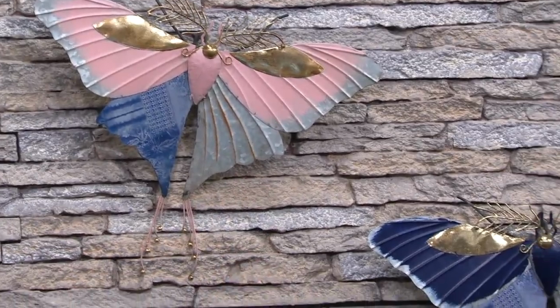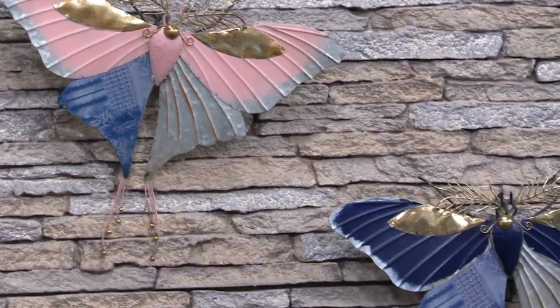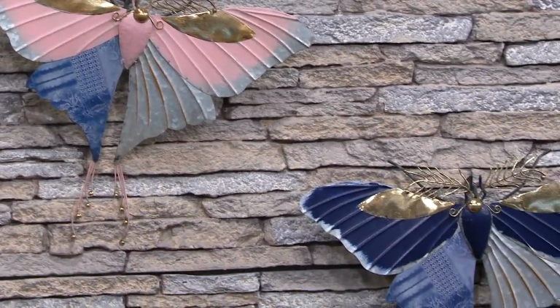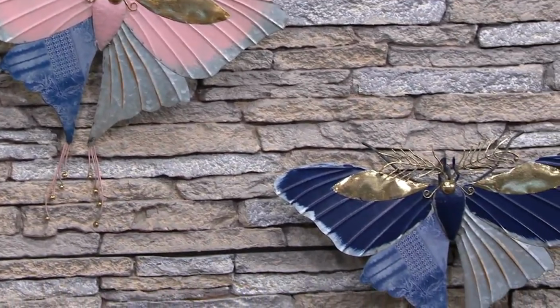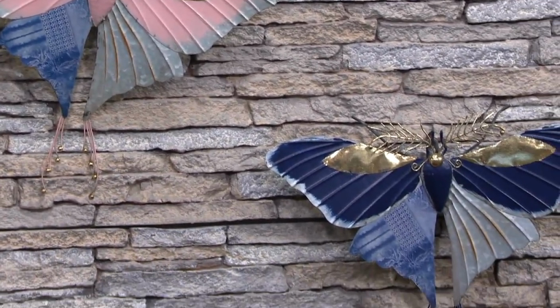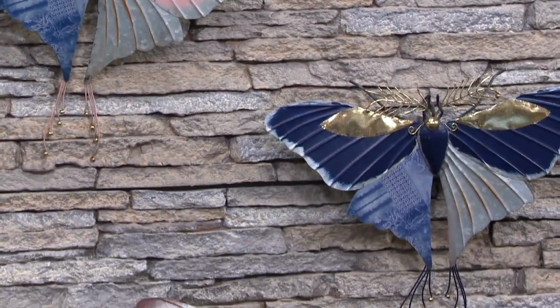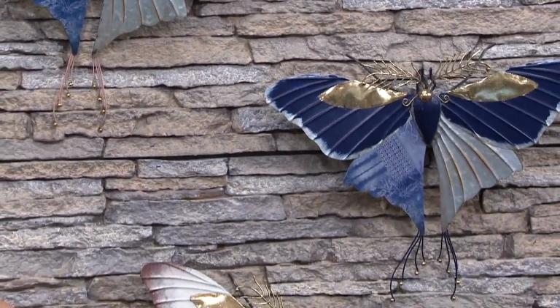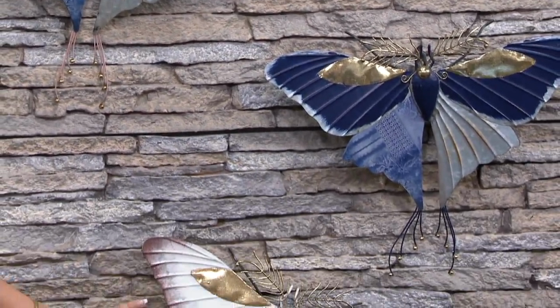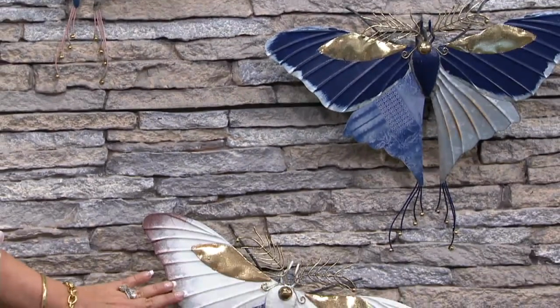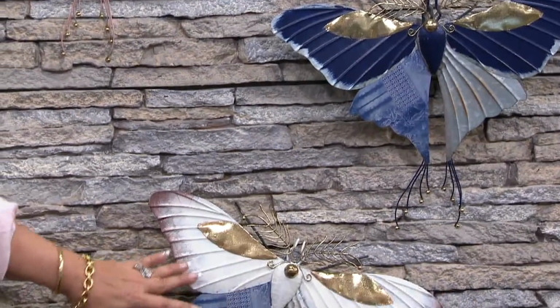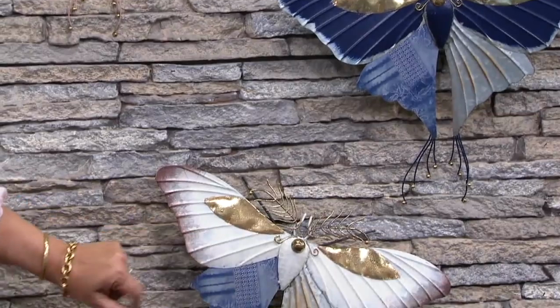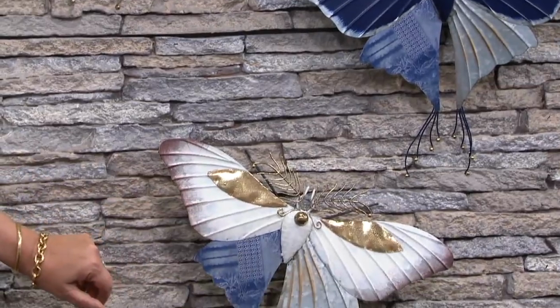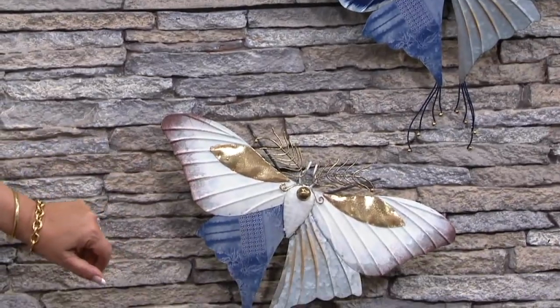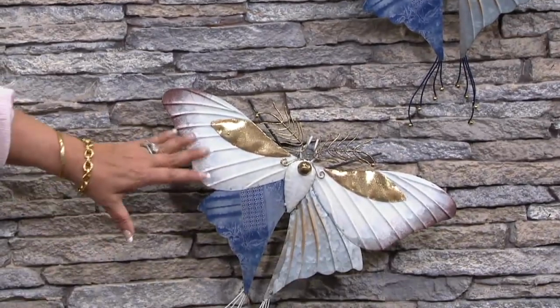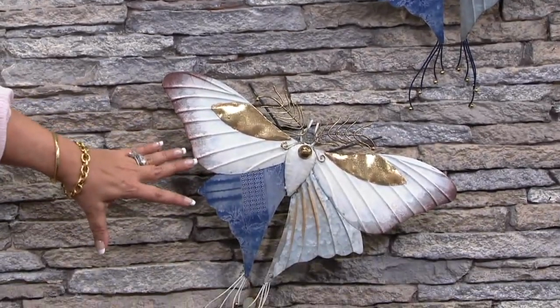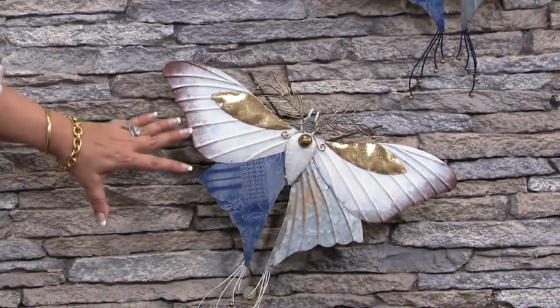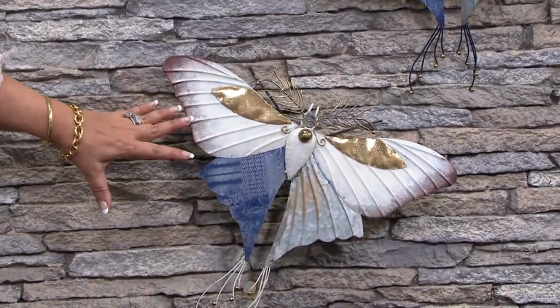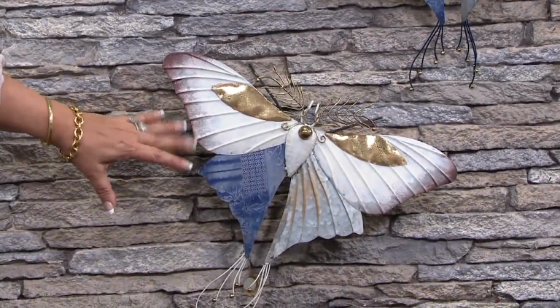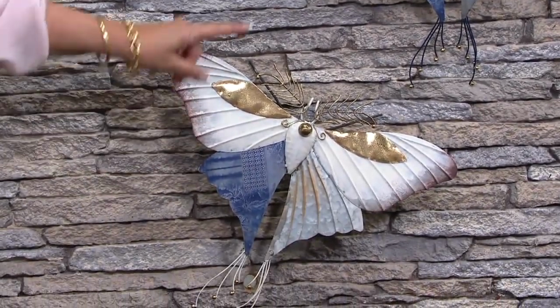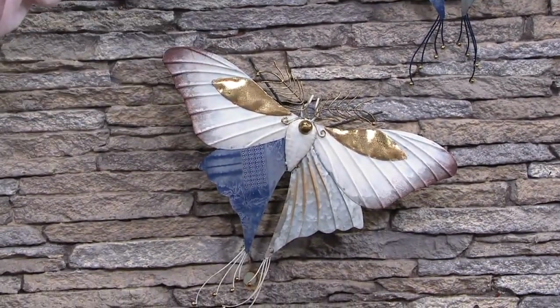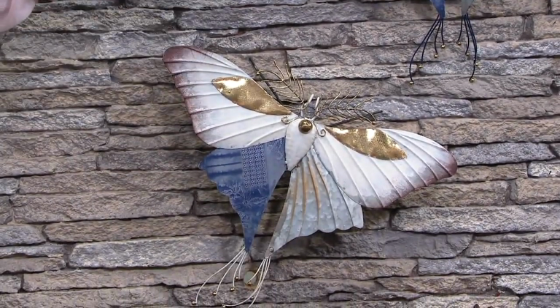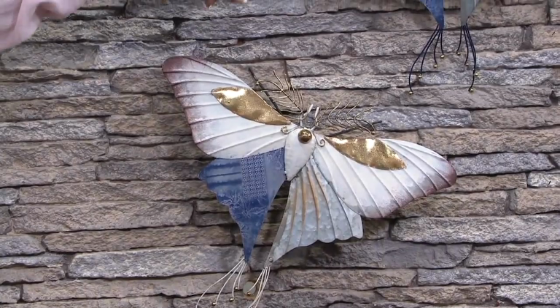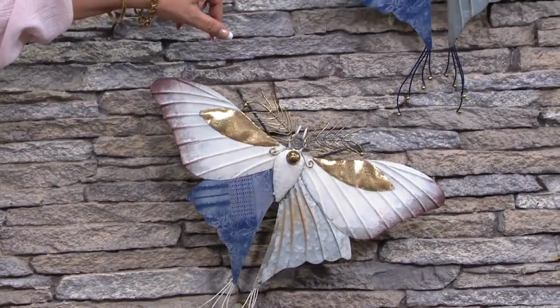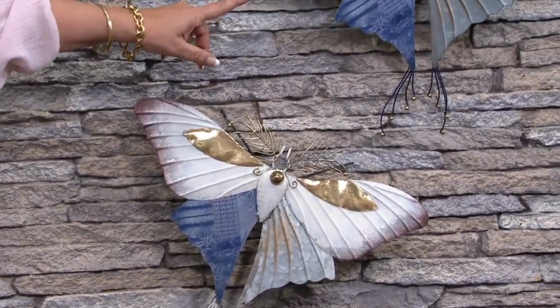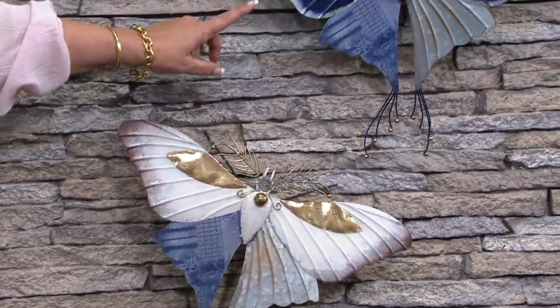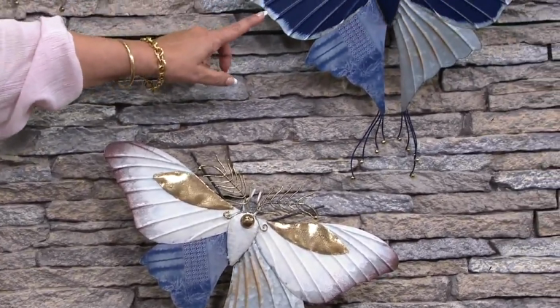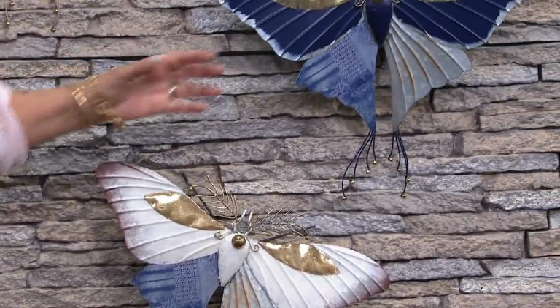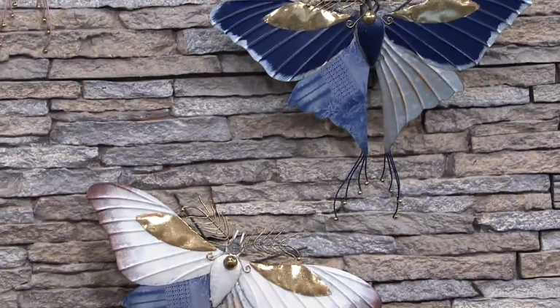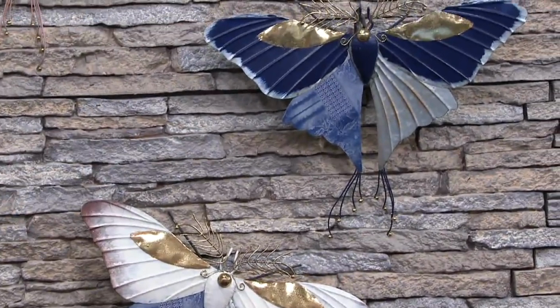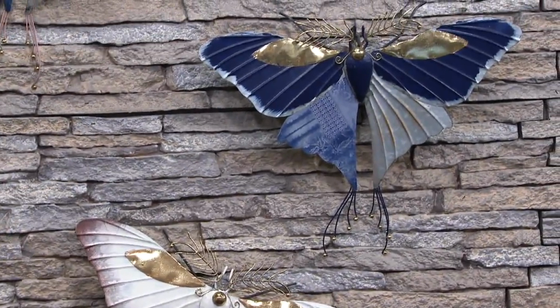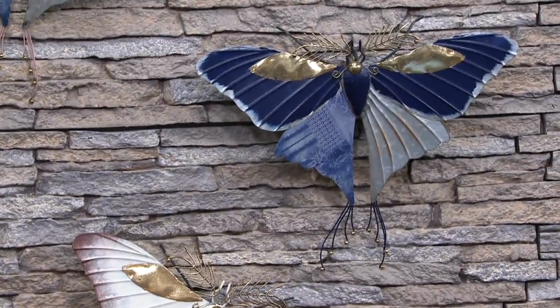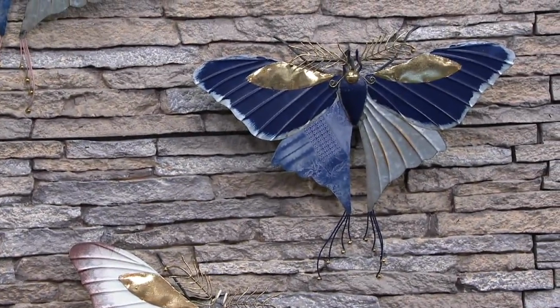We'll float down to what we're calling the white — where the pink had pink, the white will now have white, and everything else will remain the same. Then we'll push right over to what we're calling the purple, which is almost like a navy purple.